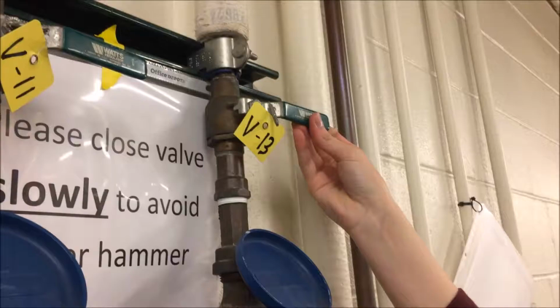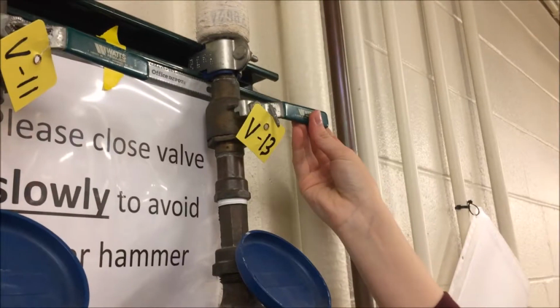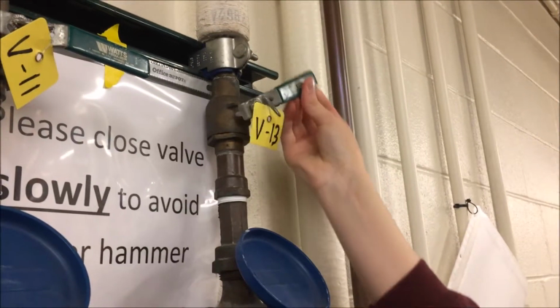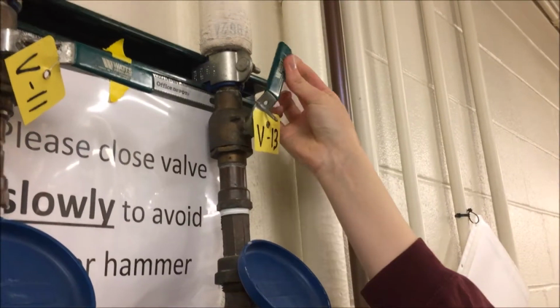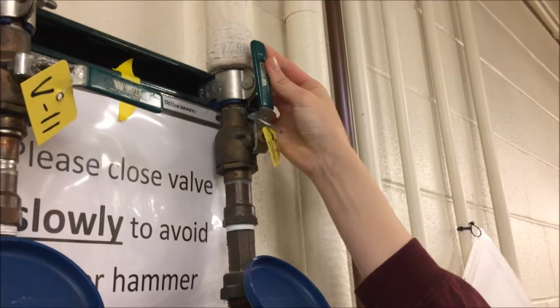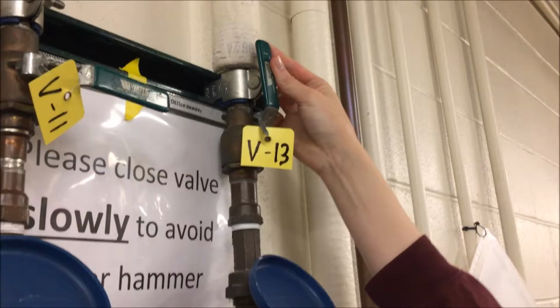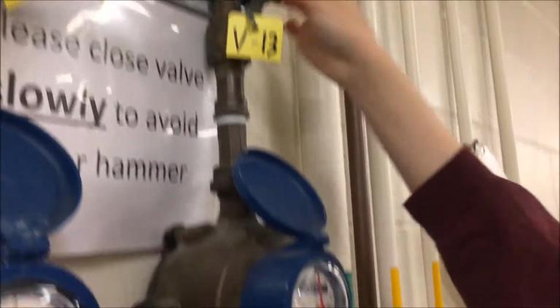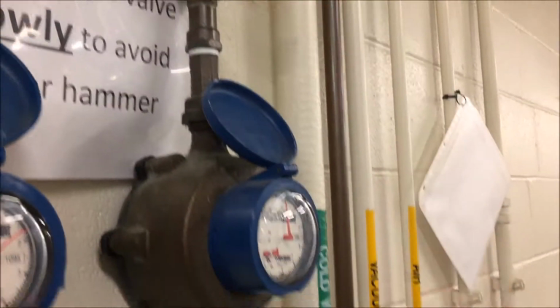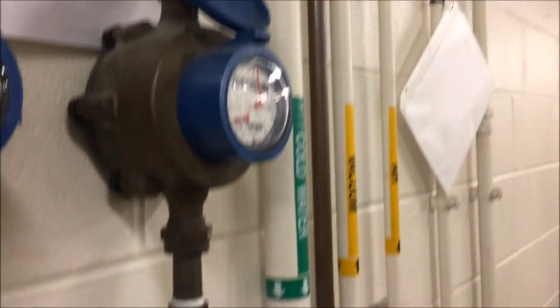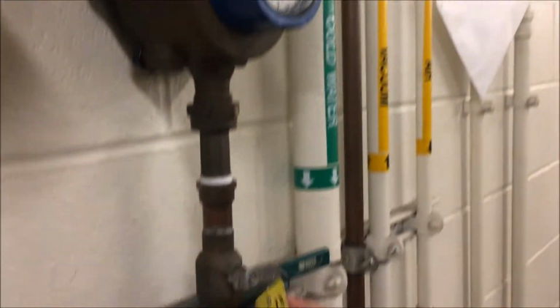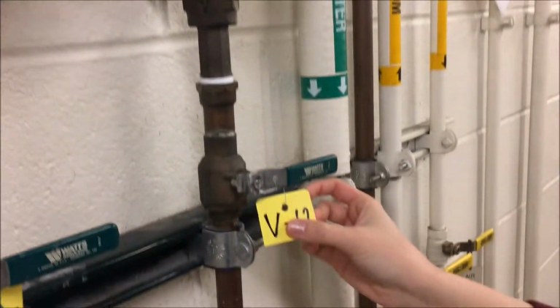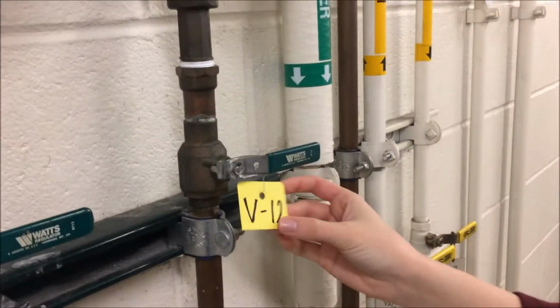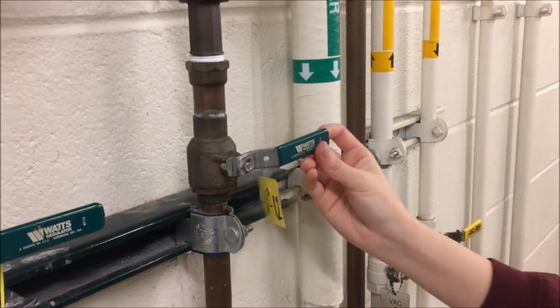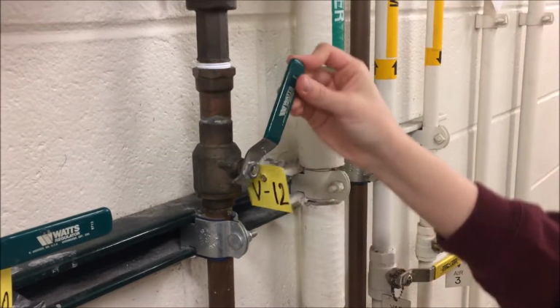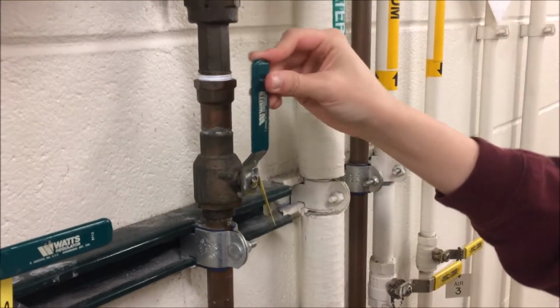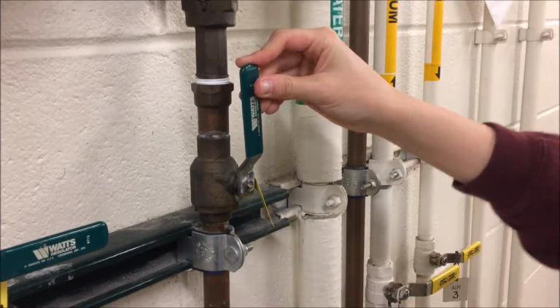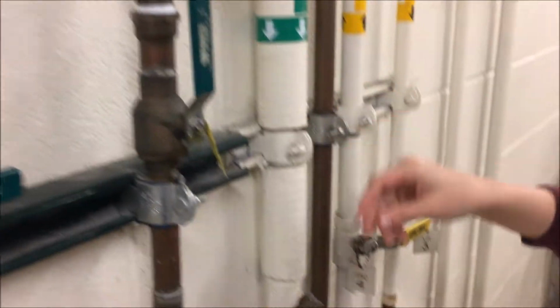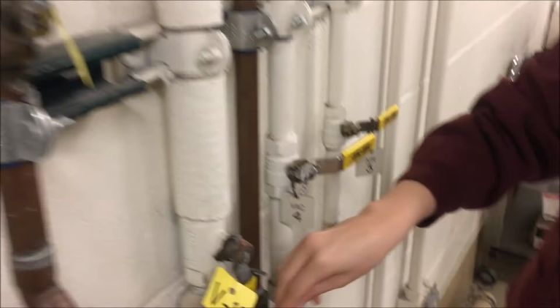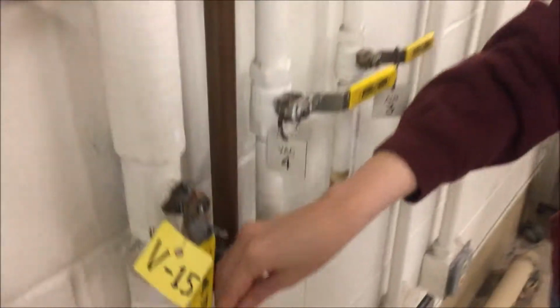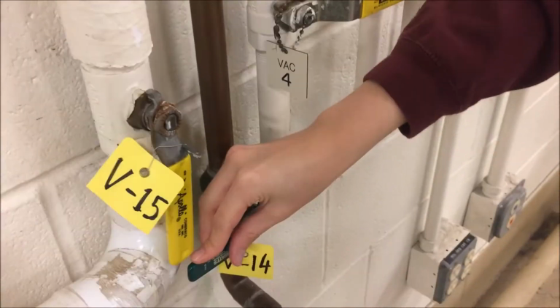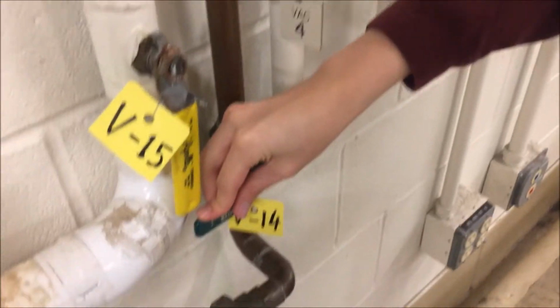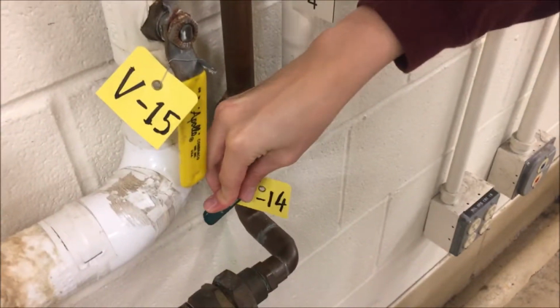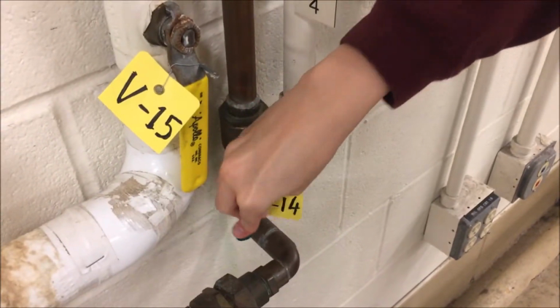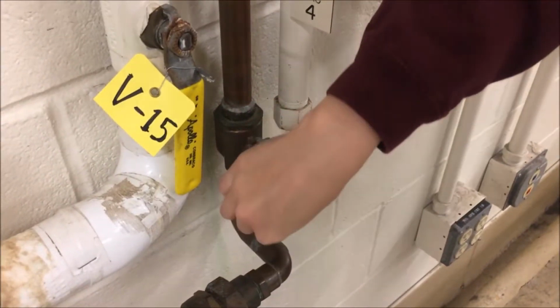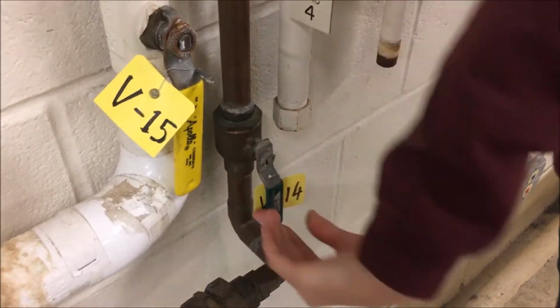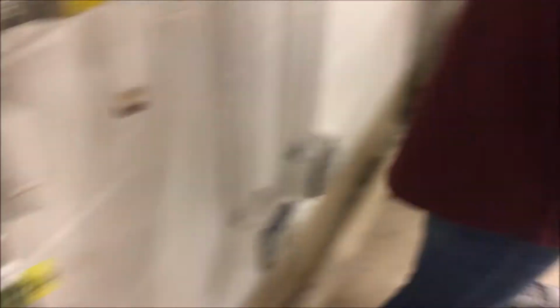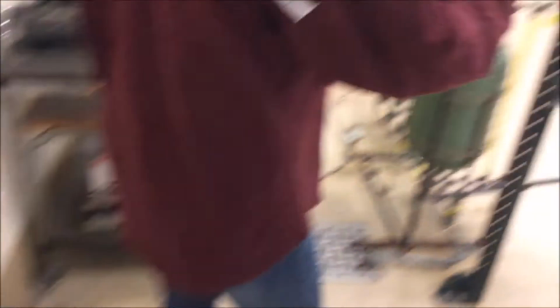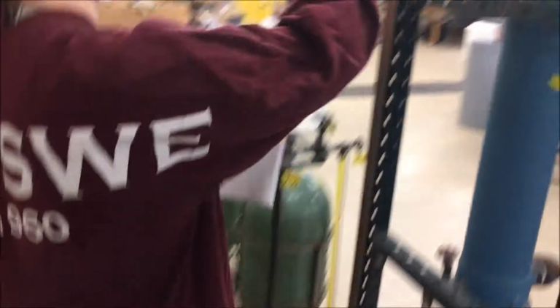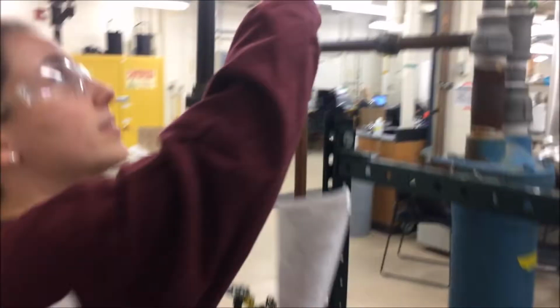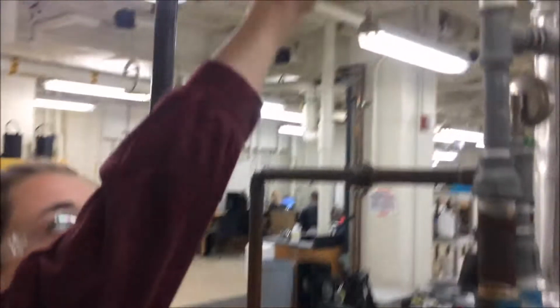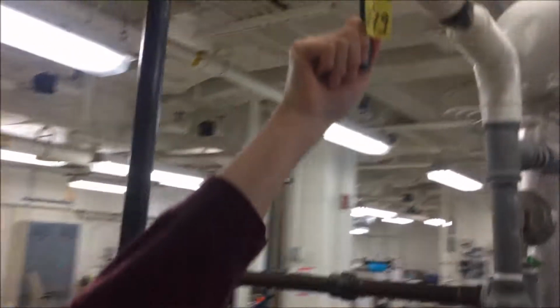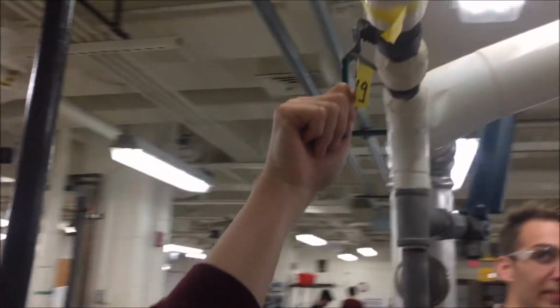Turn on the cooling water for heat exchanger 3 by opening V13, V12, and V14 near the wall. Next, open the green valve V19 to roughly 30 degrees.